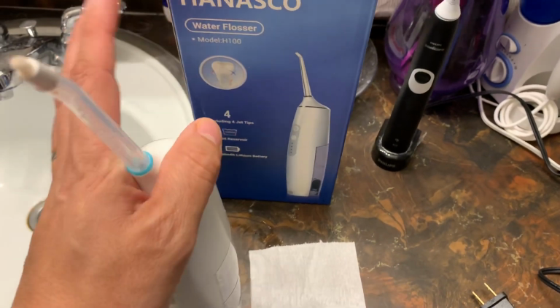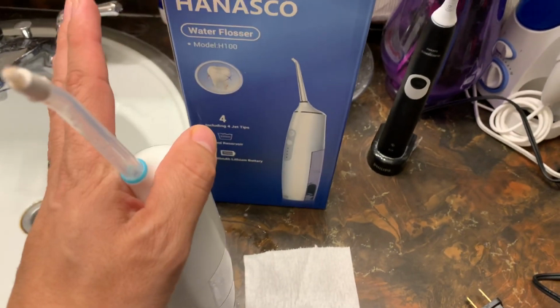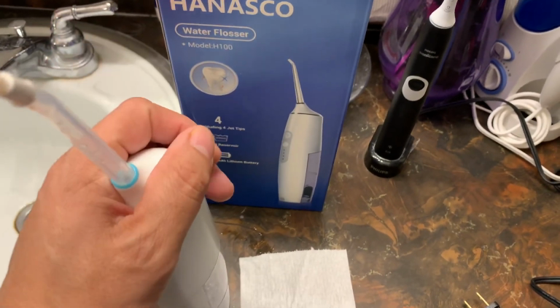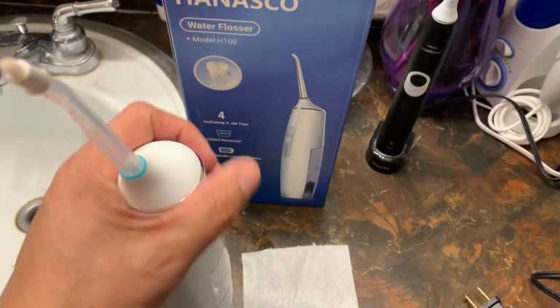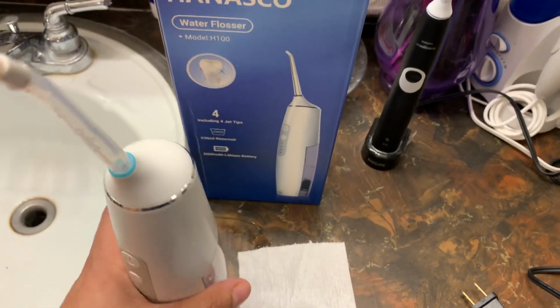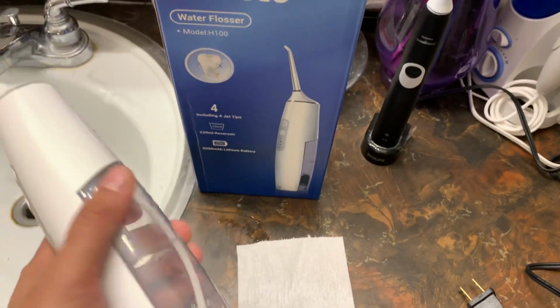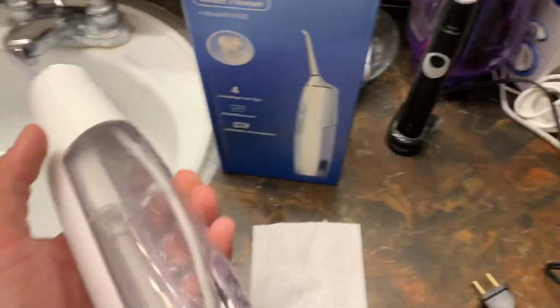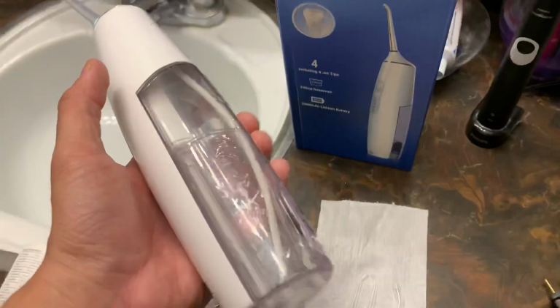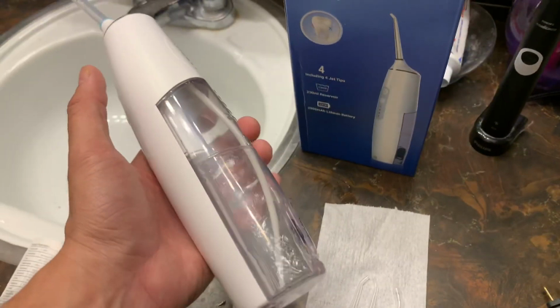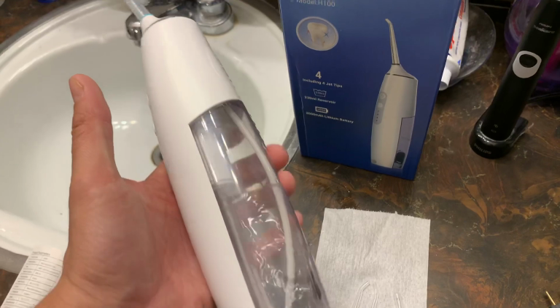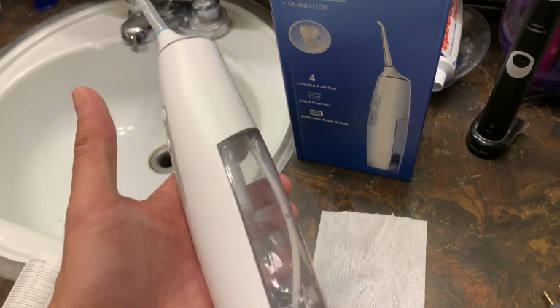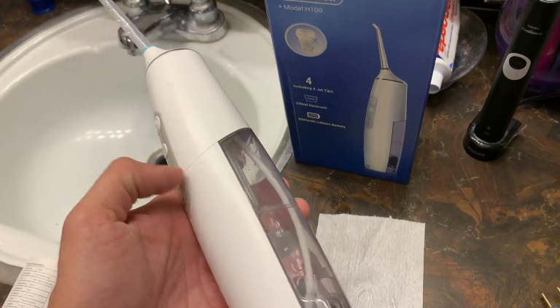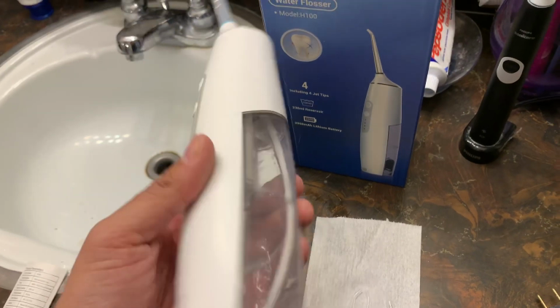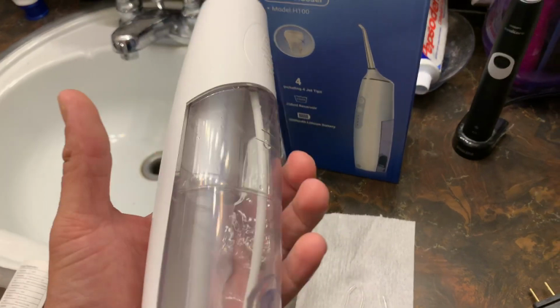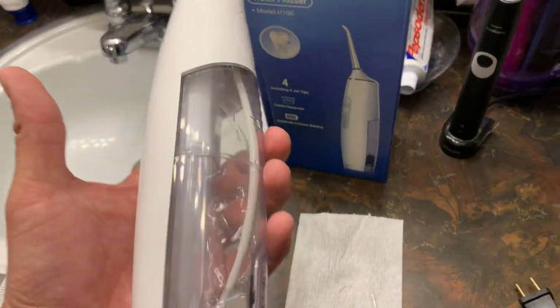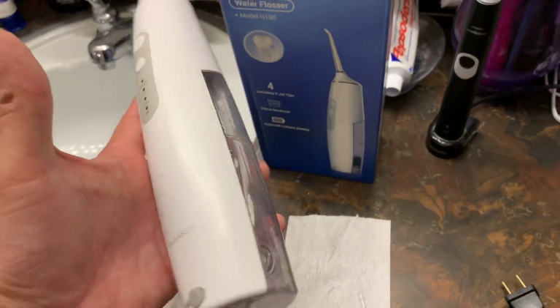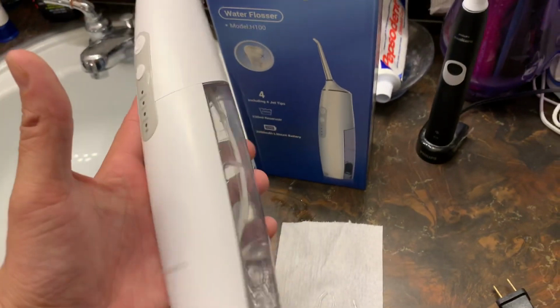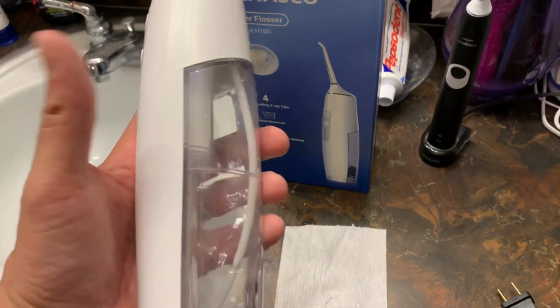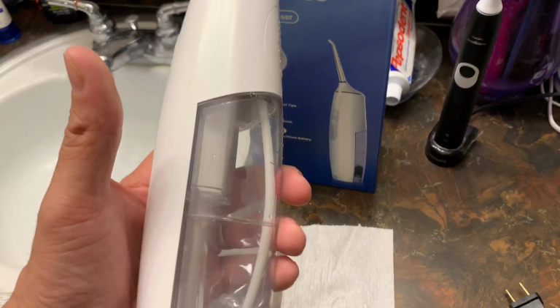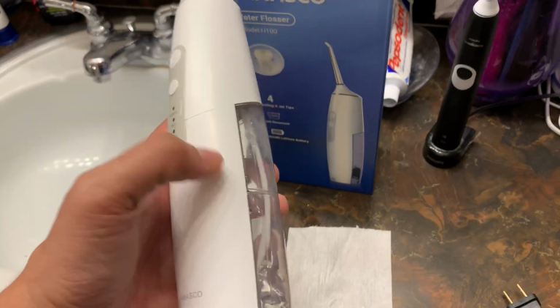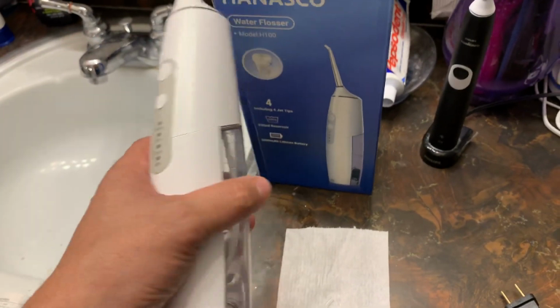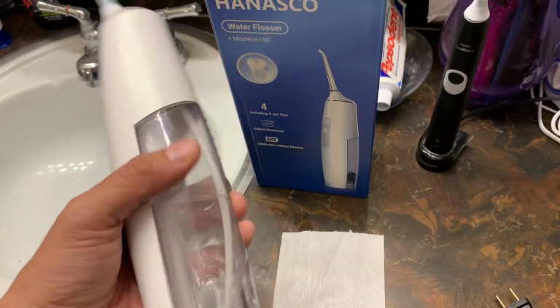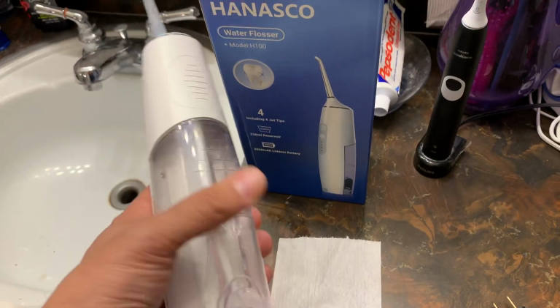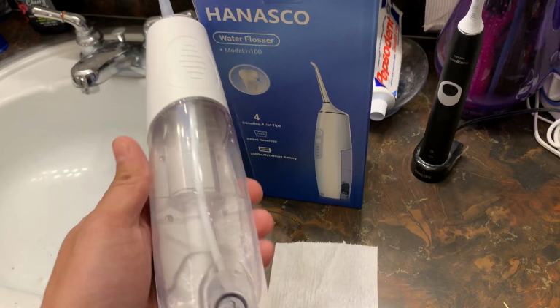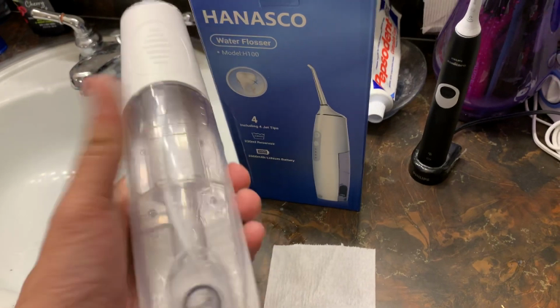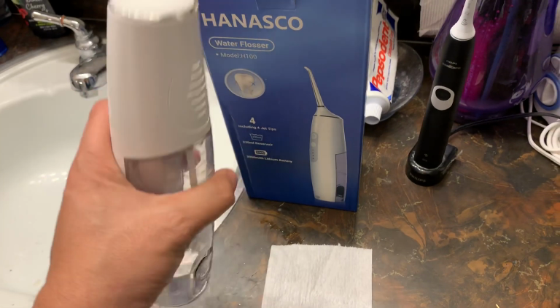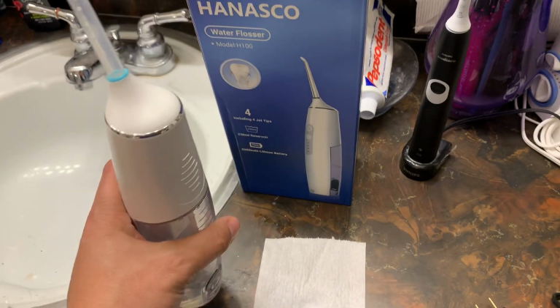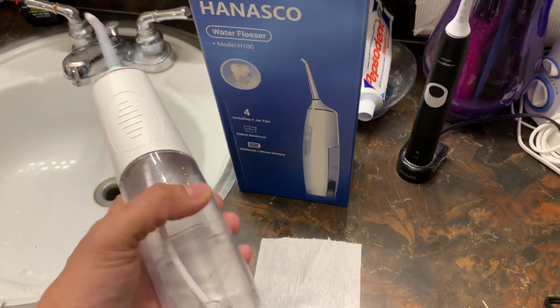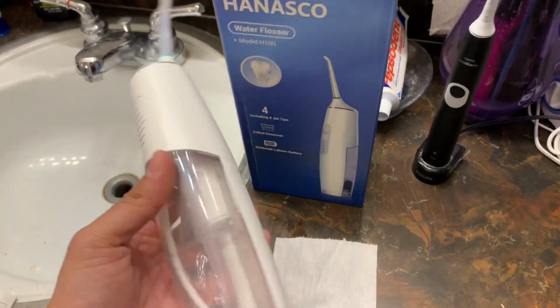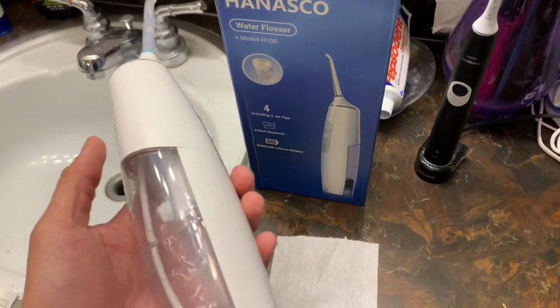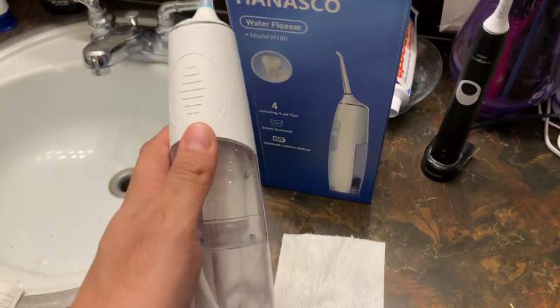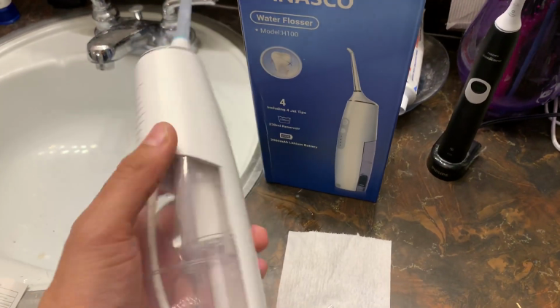In case you guys don't use Honey, make sure you use it. It's a little bit bigger than what I thought it was going to be and smaller at the same time — it's bigger around but it's shorter. So at least it's still easy to pack.